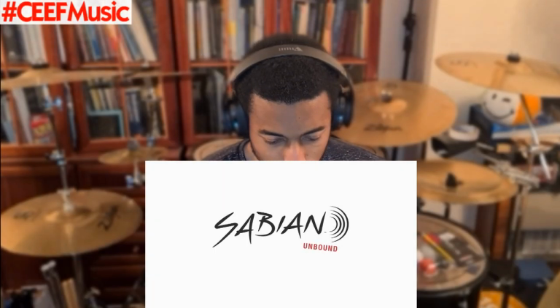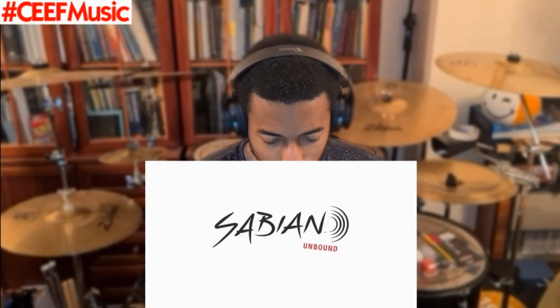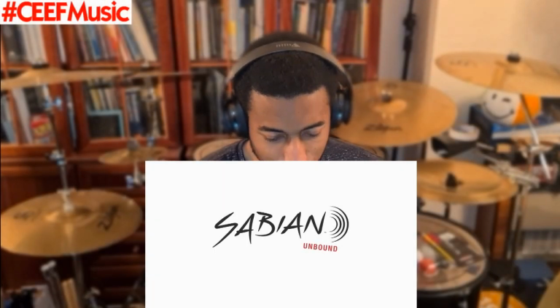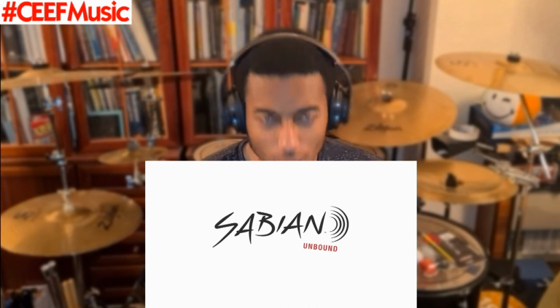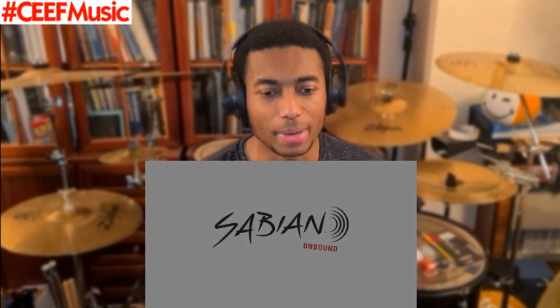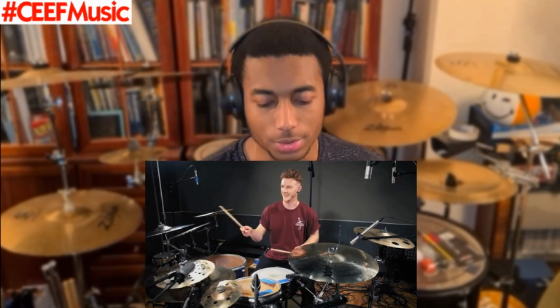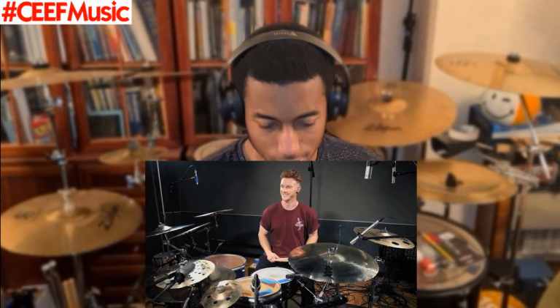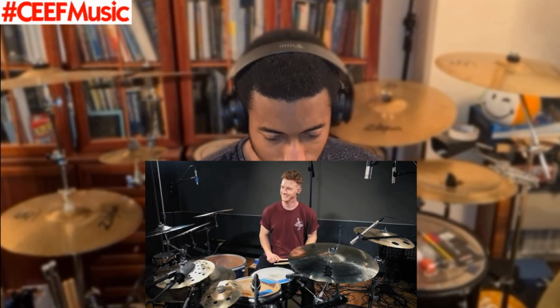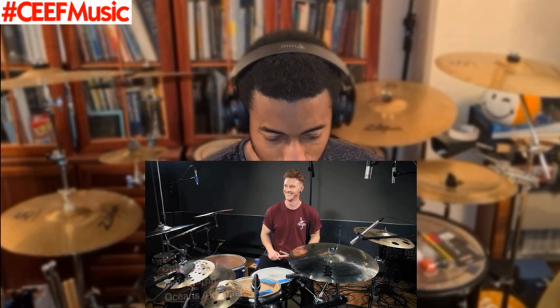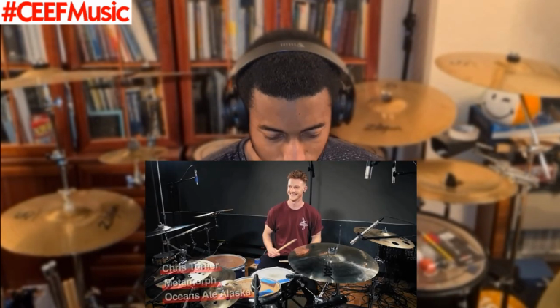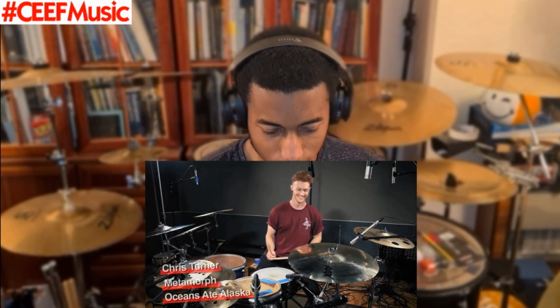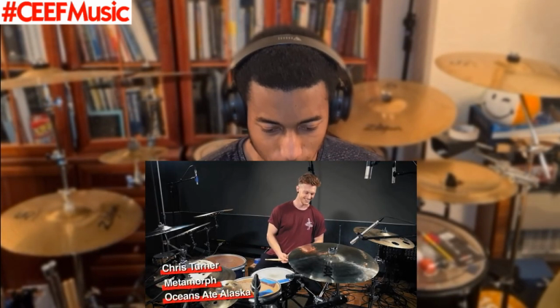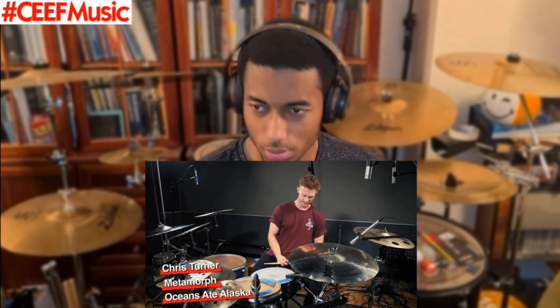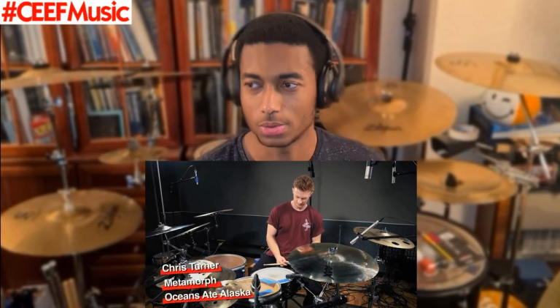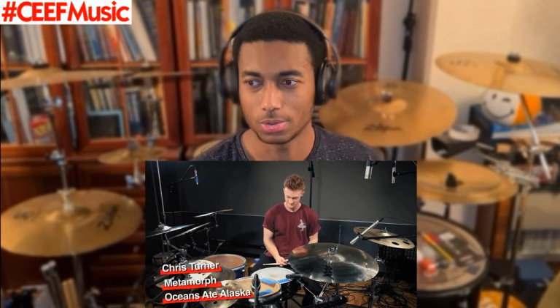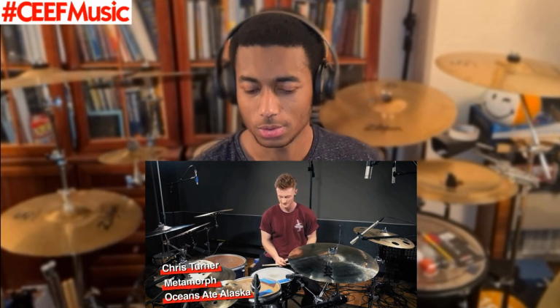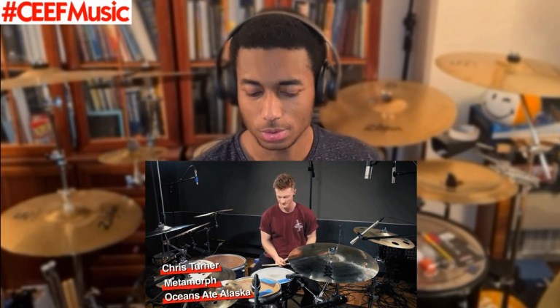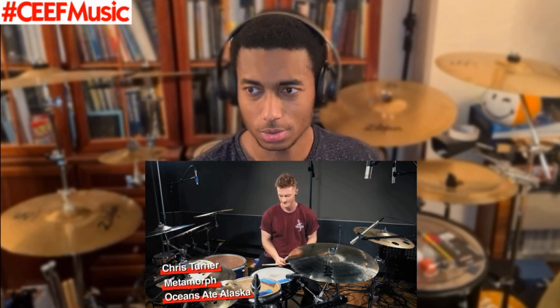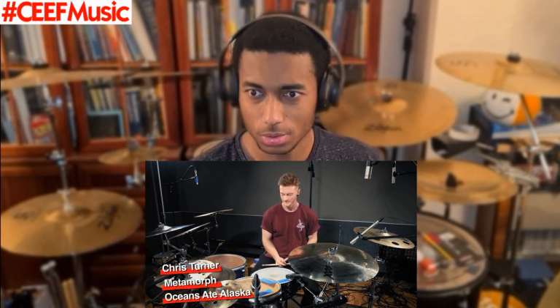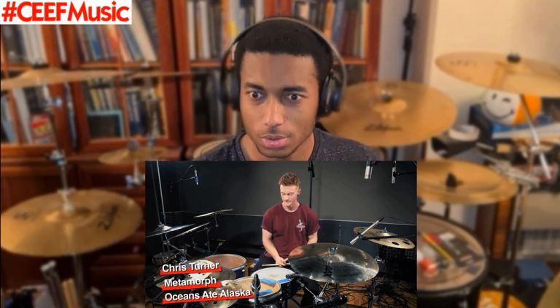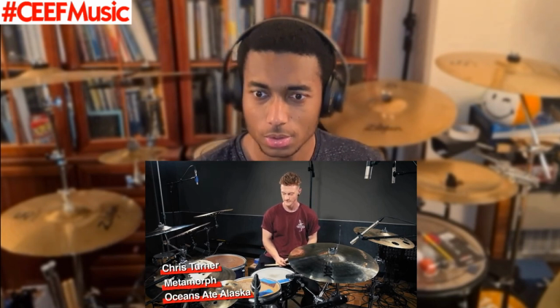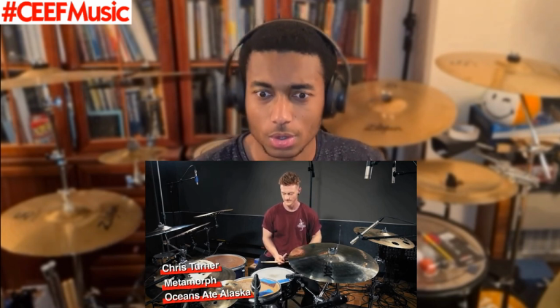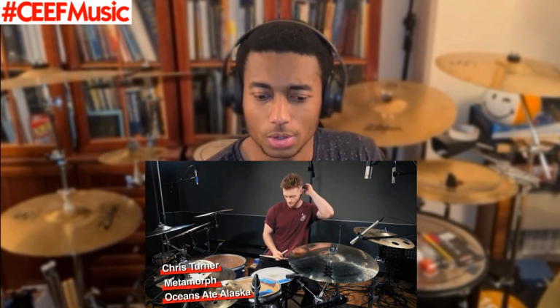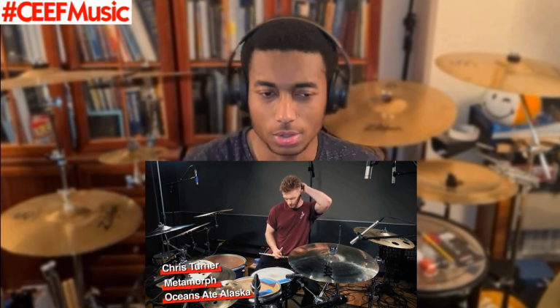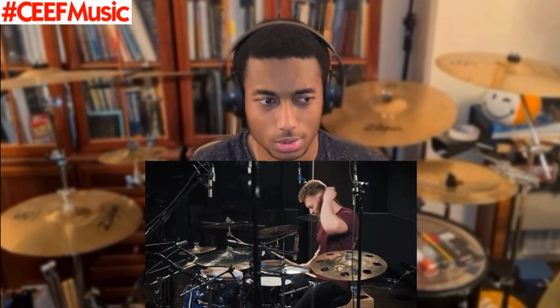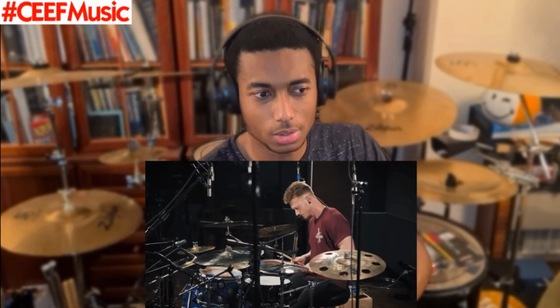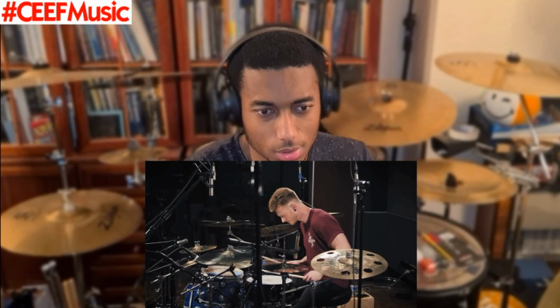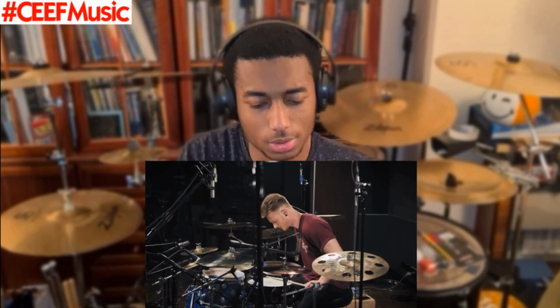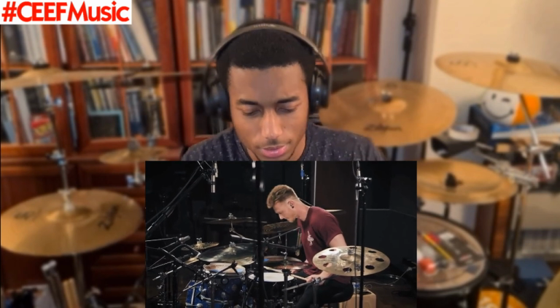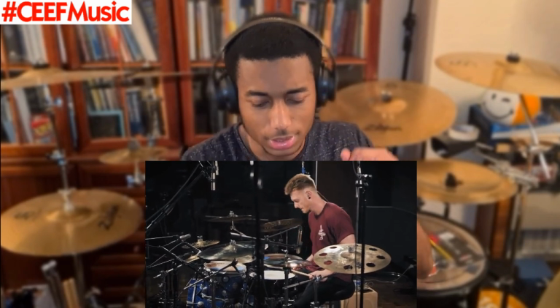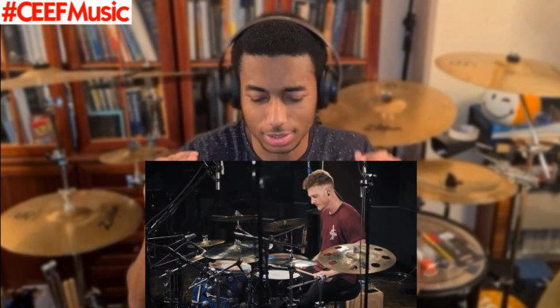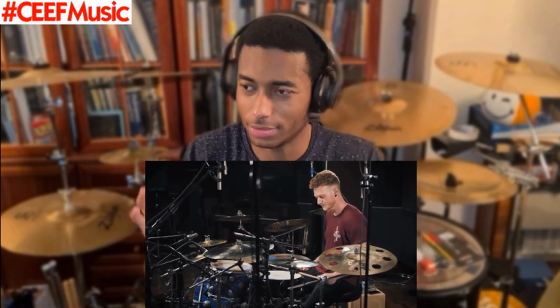Ooh, Sabian Unbound. It's kind of faint.